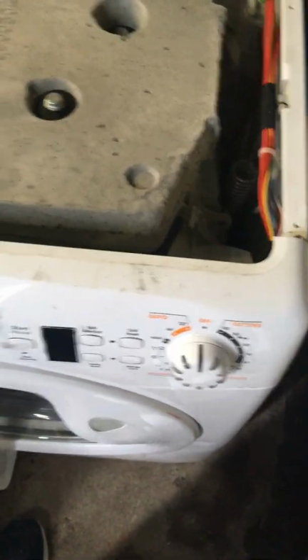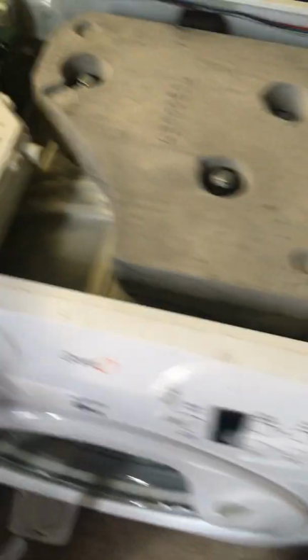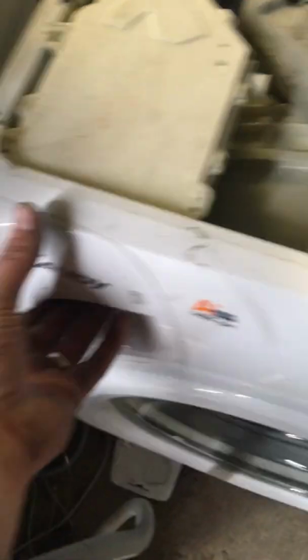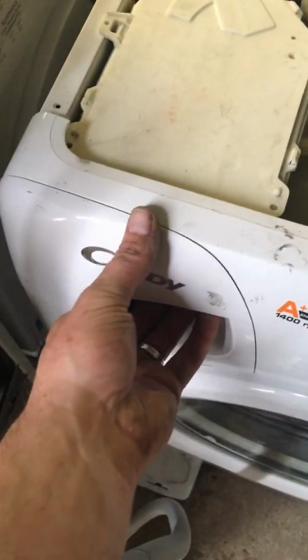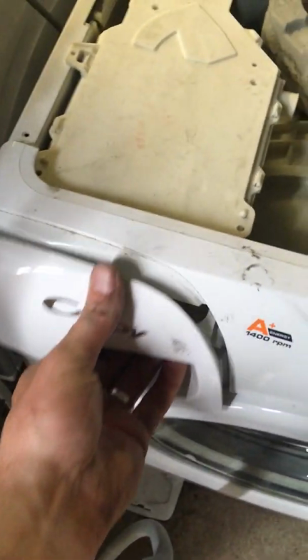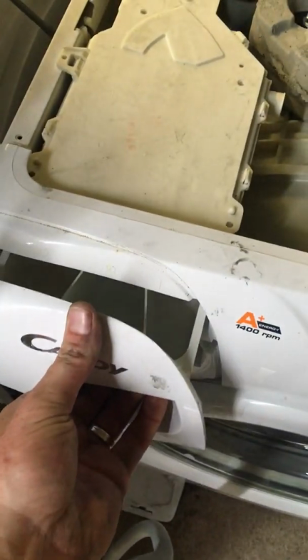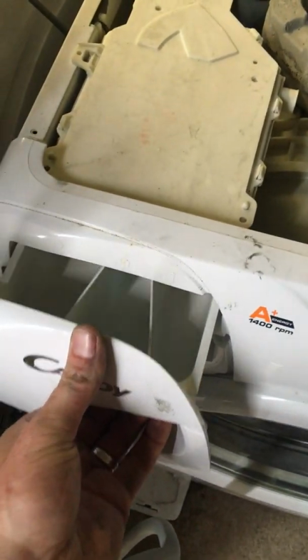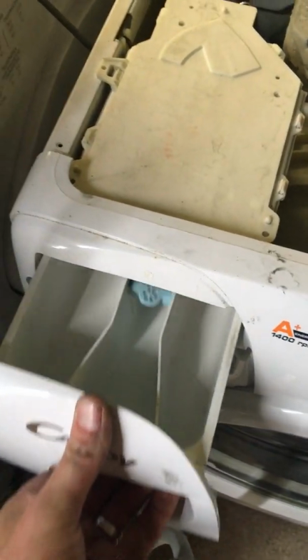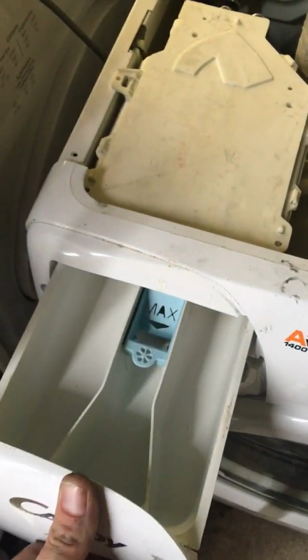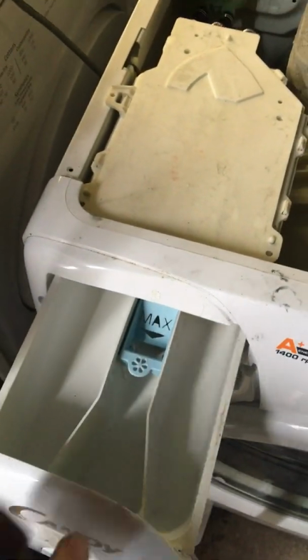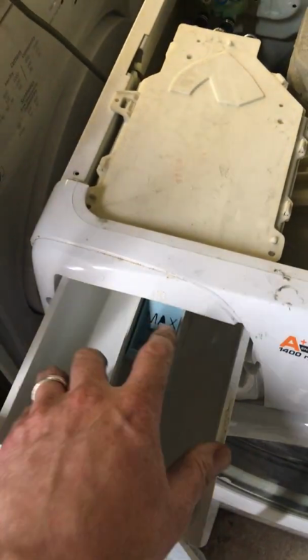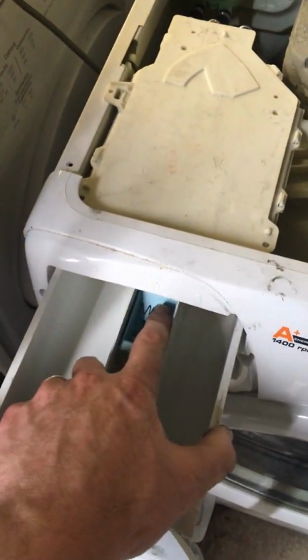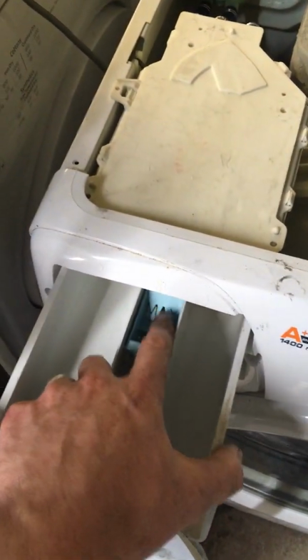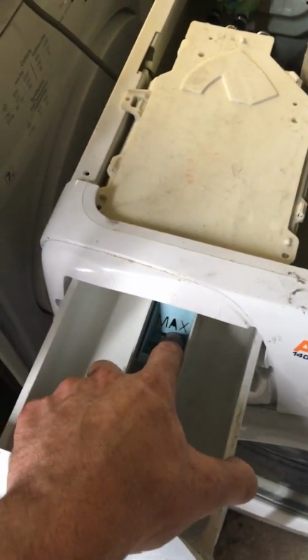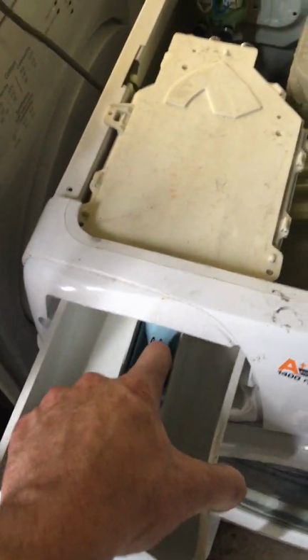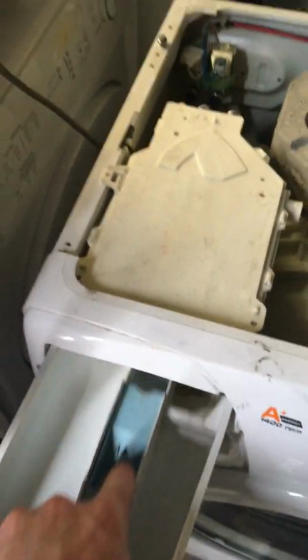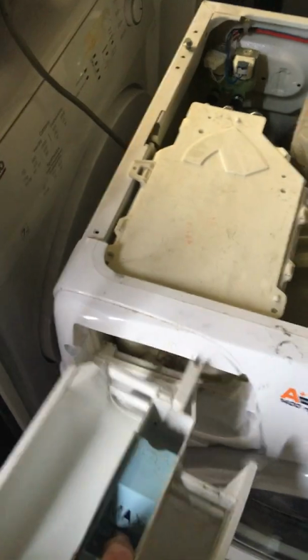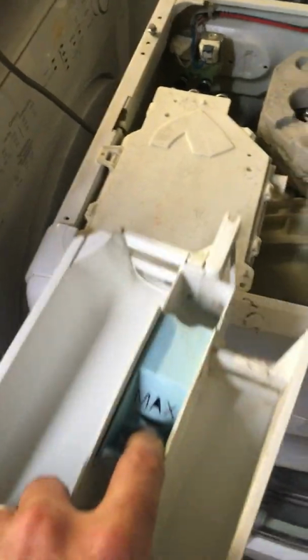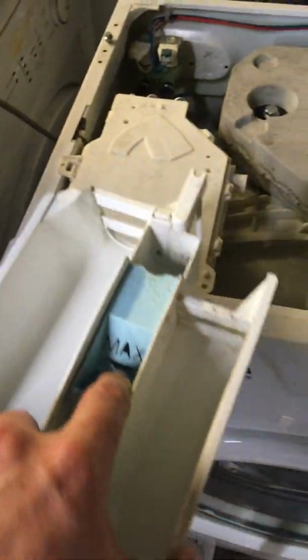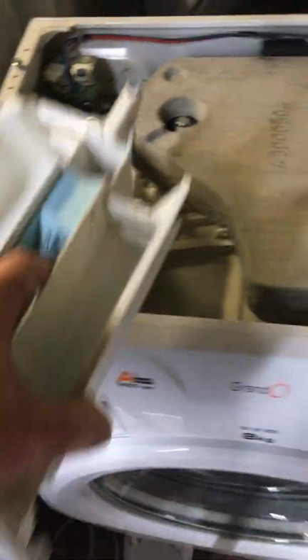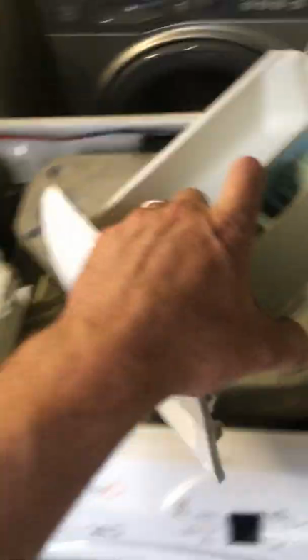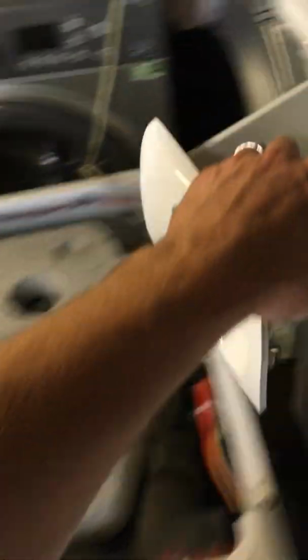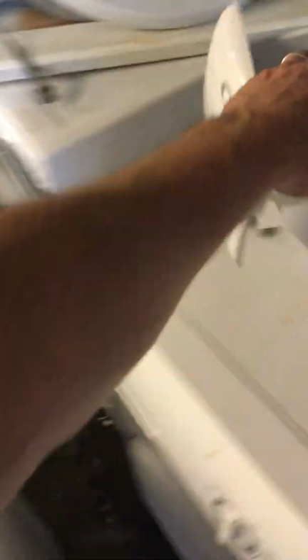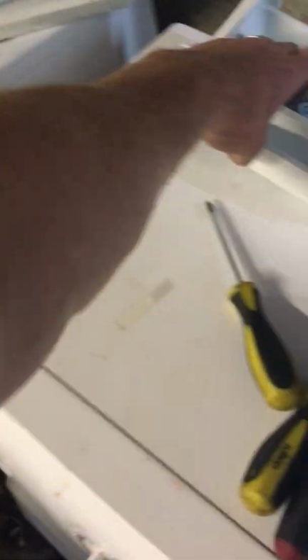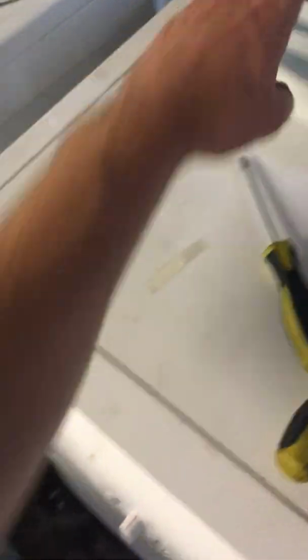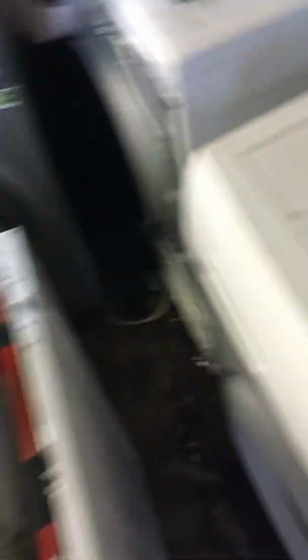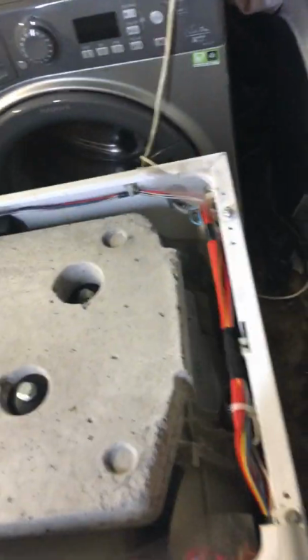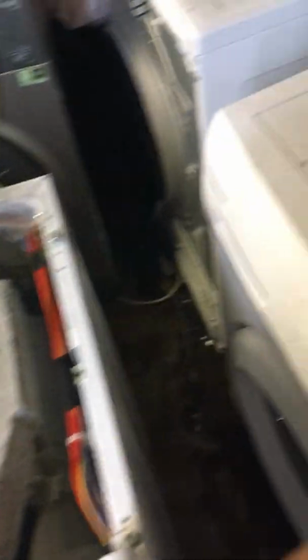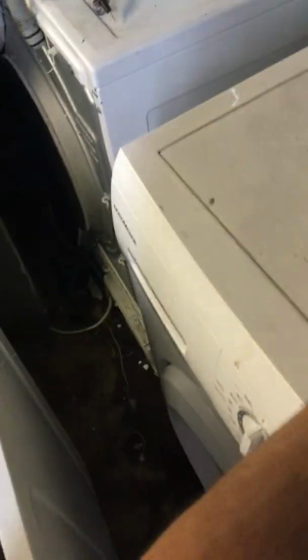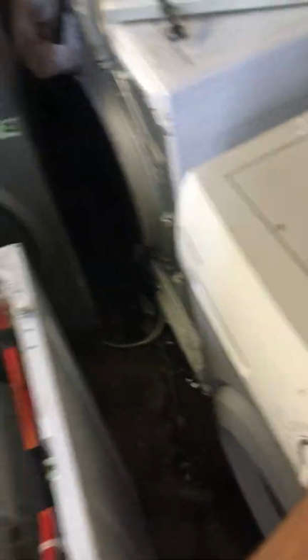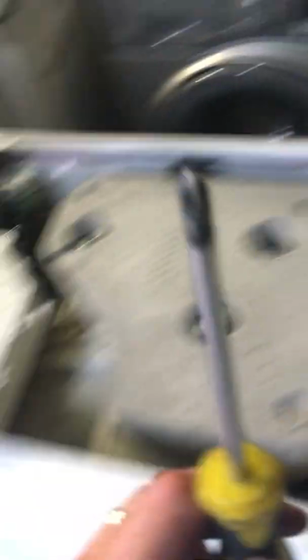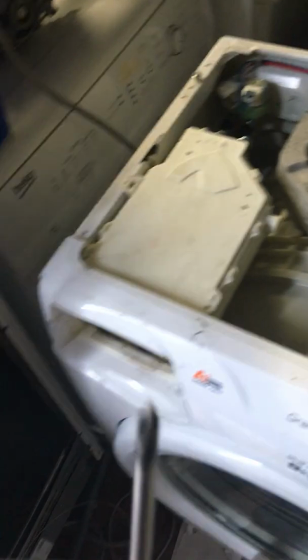Next thing, take out the soap drawer — slide it out, push down the middle tab and out she comes. Put that to the side.